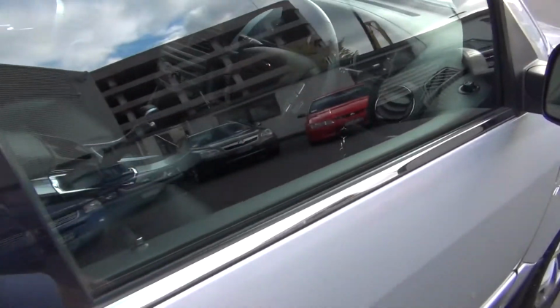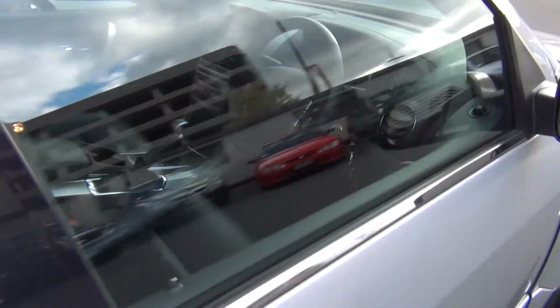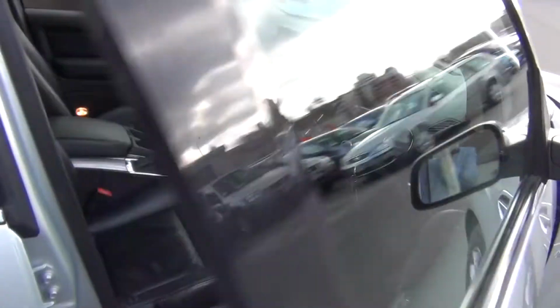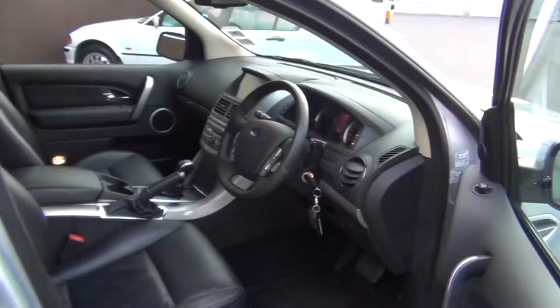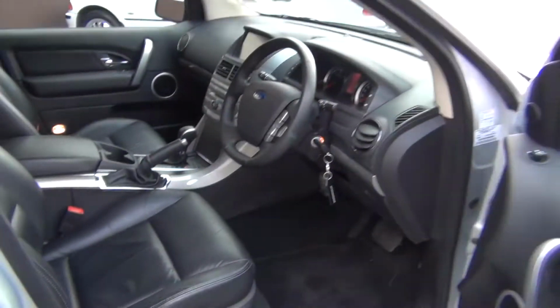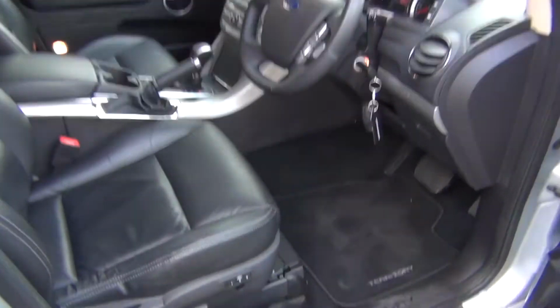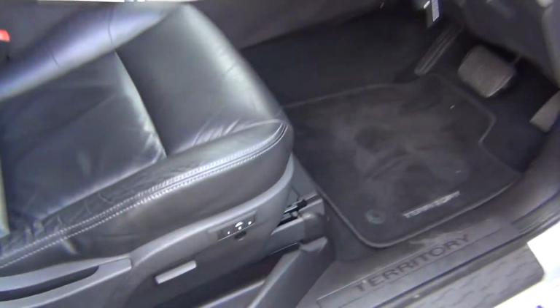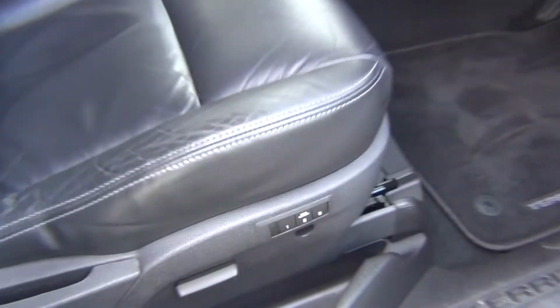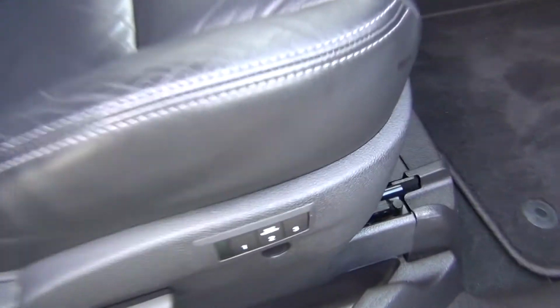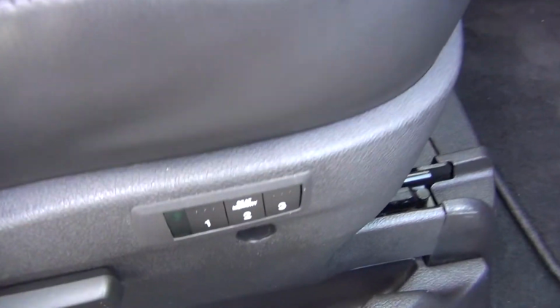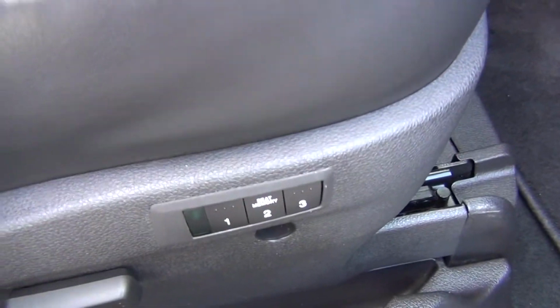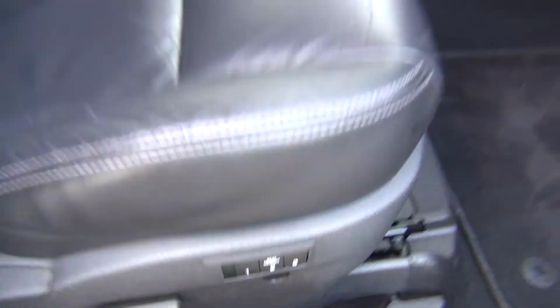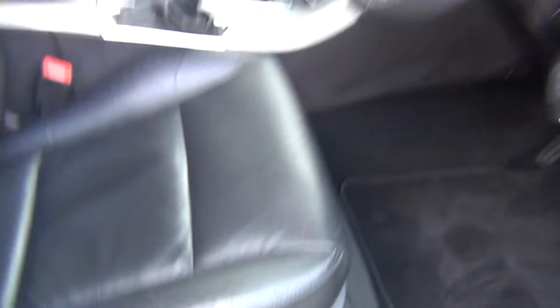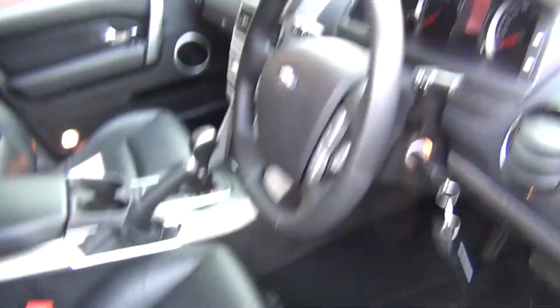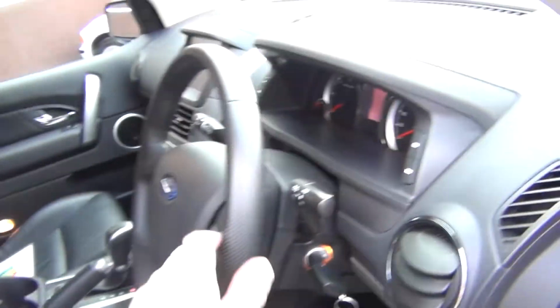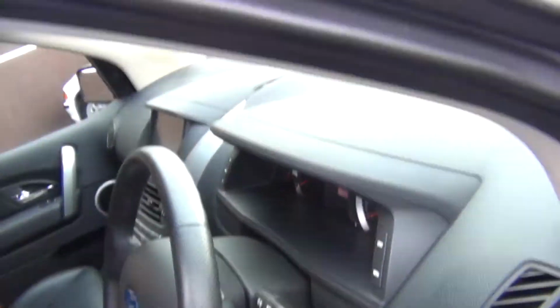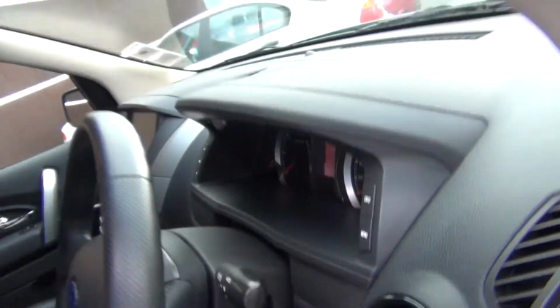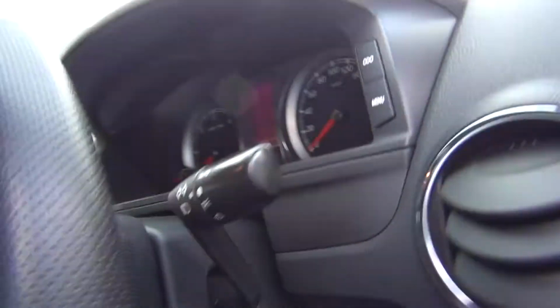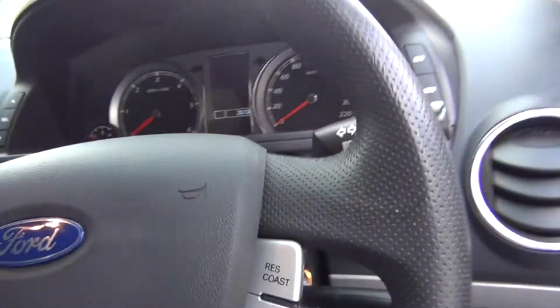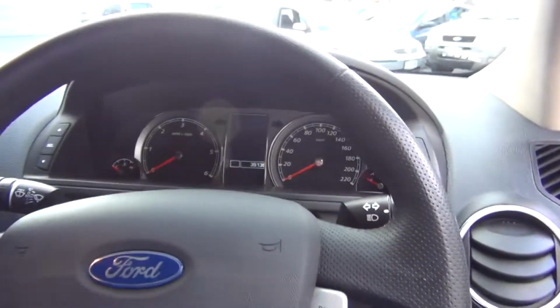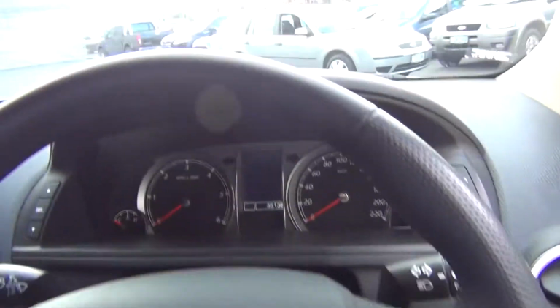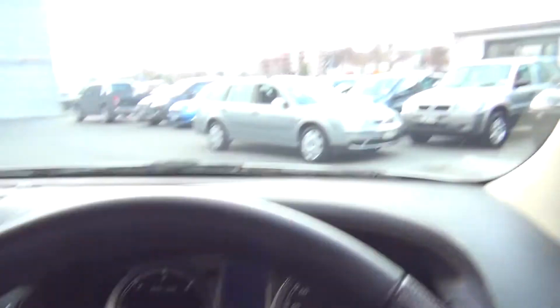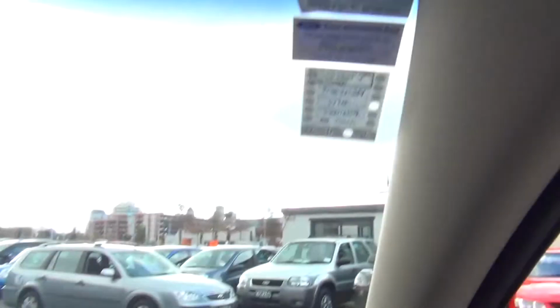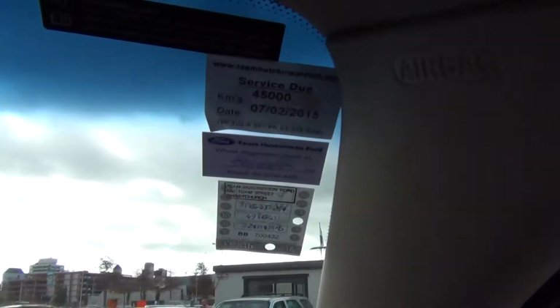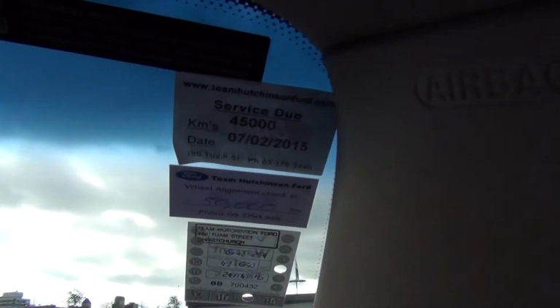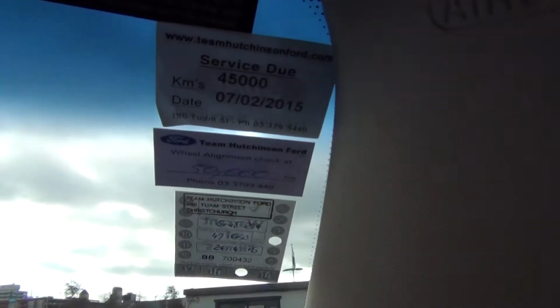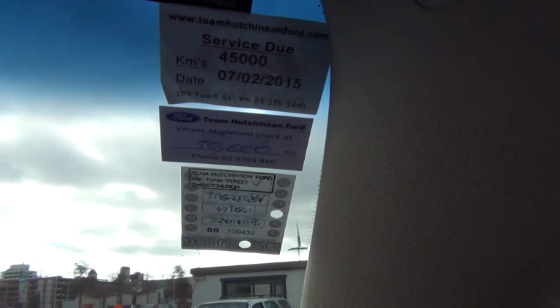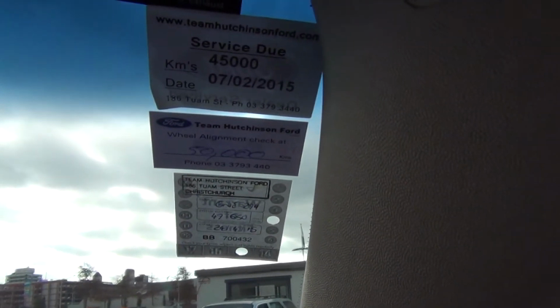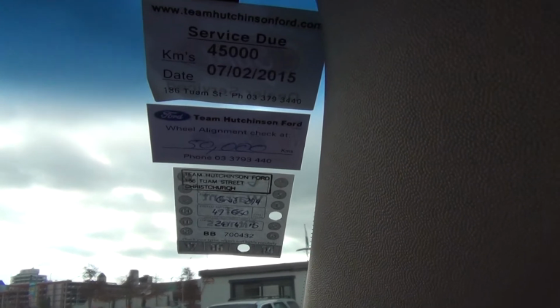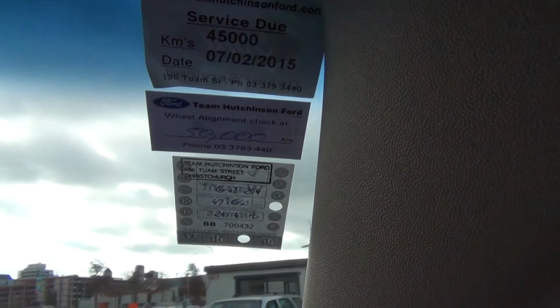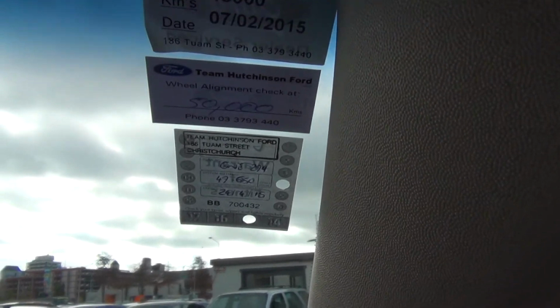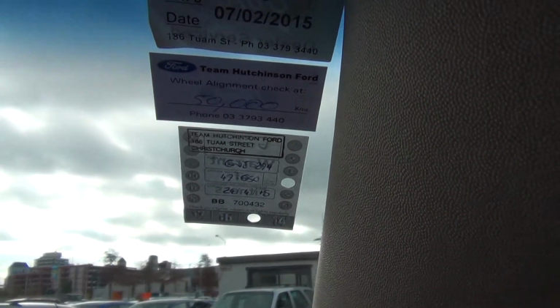Driver's seat is electric with 3-position memory. Rake and reach adjustment on the steering column. Just been fully serviced by us with a new Warrant of Fitness.